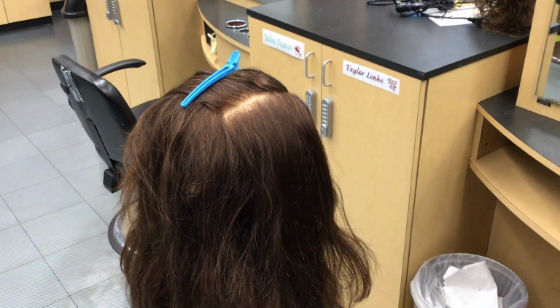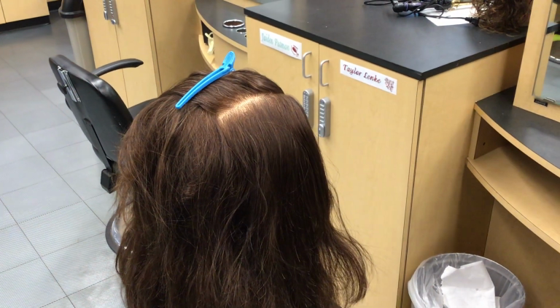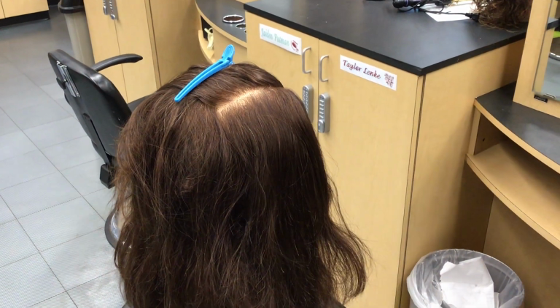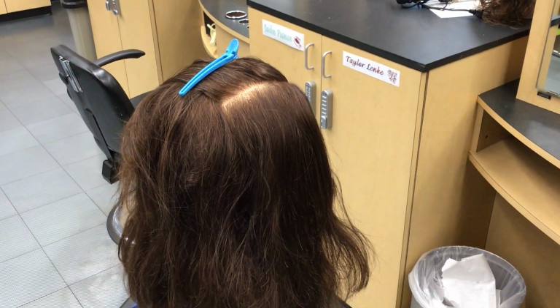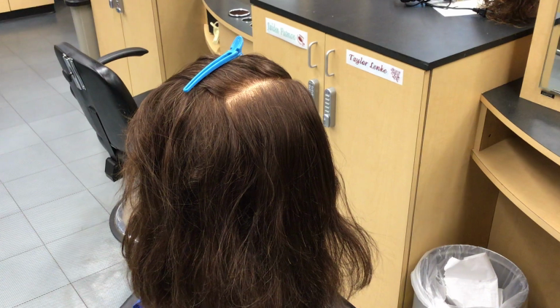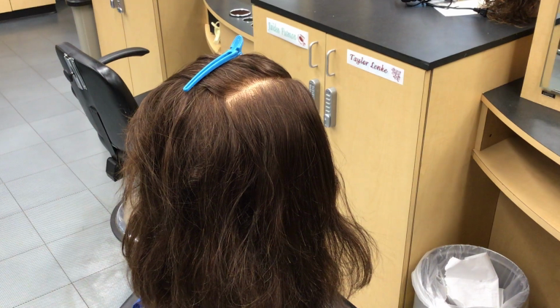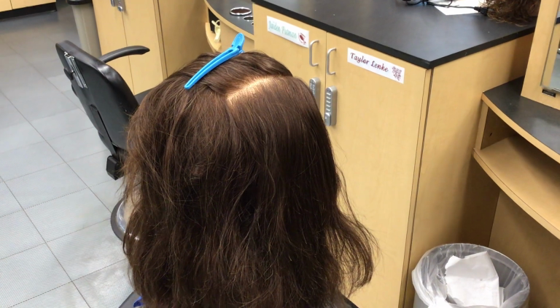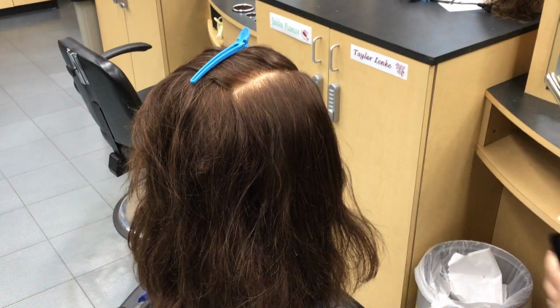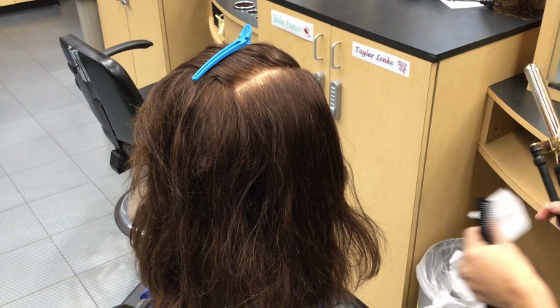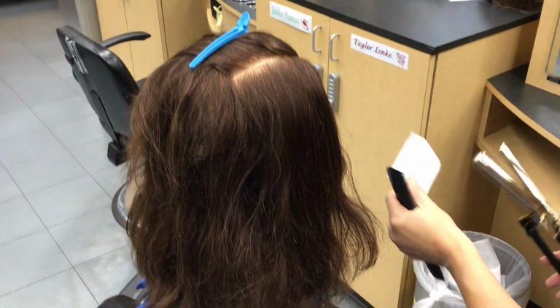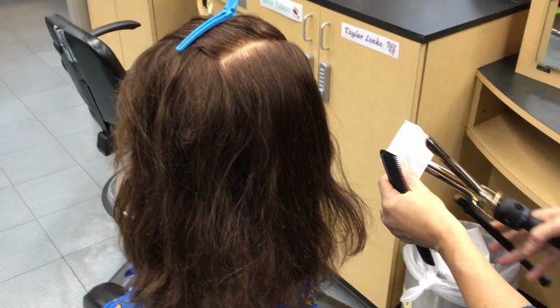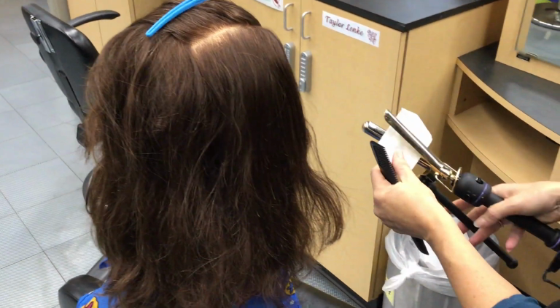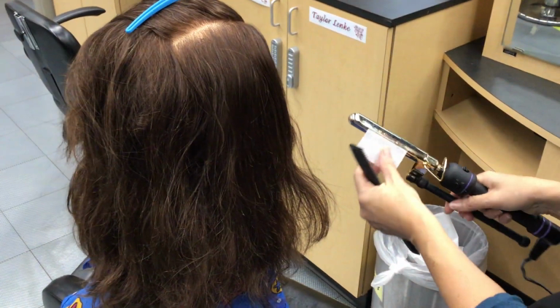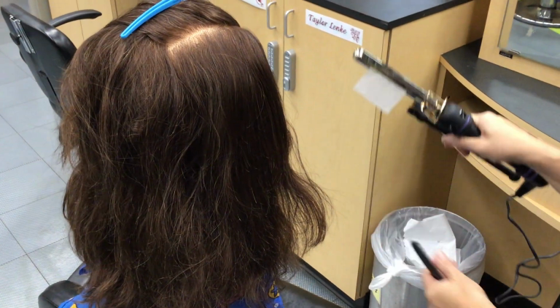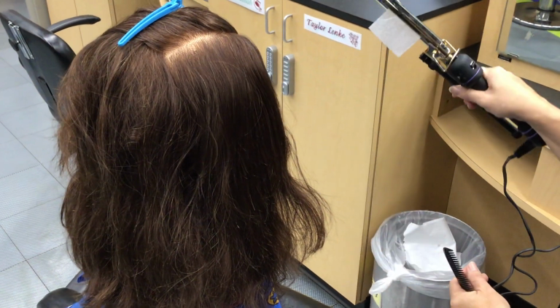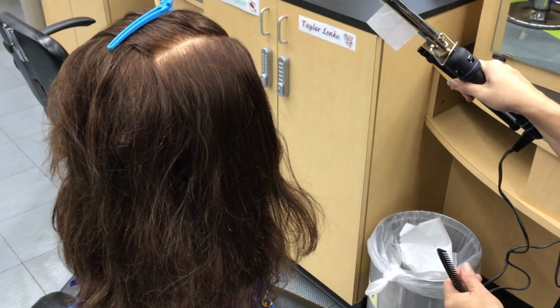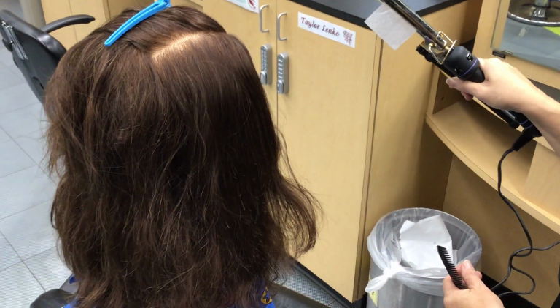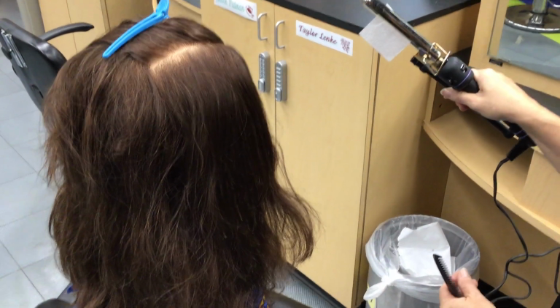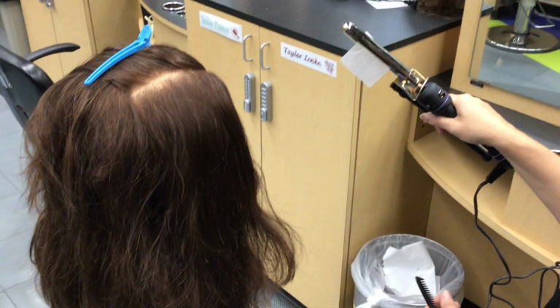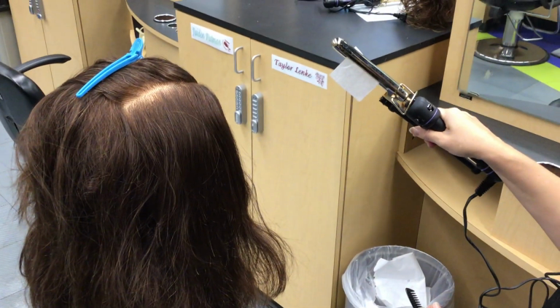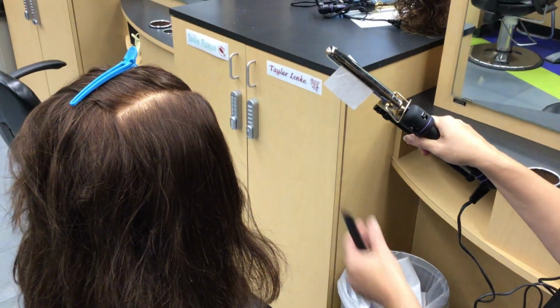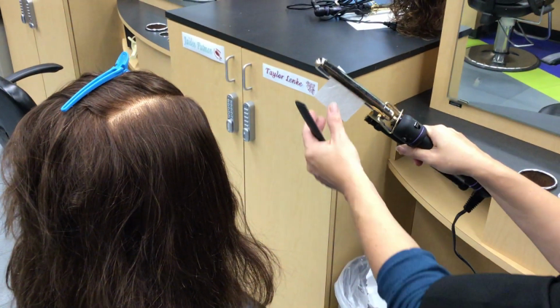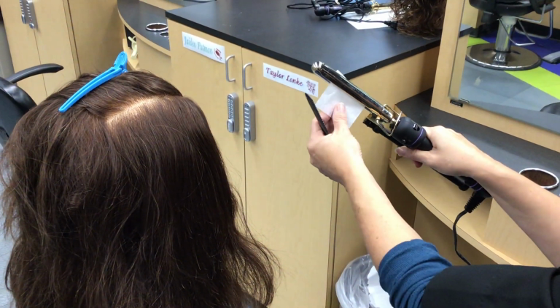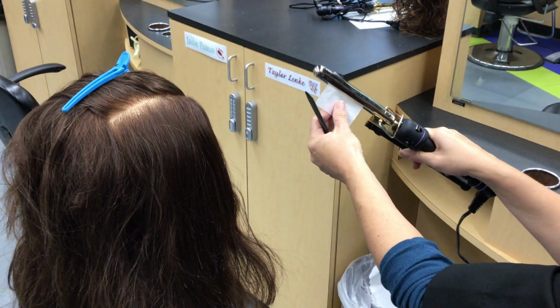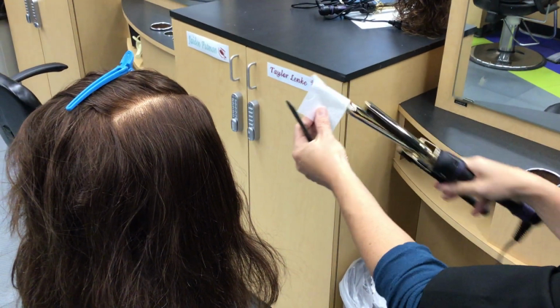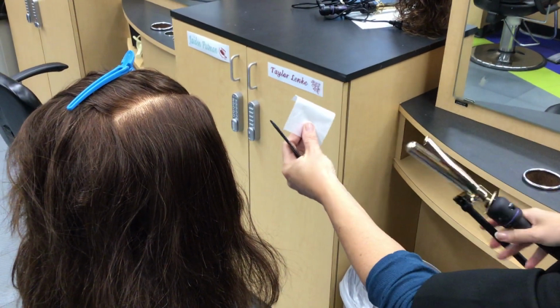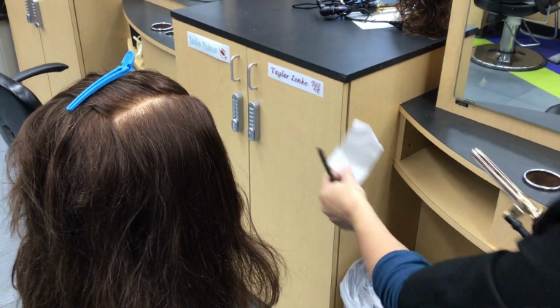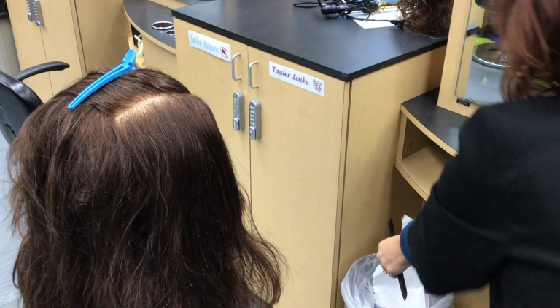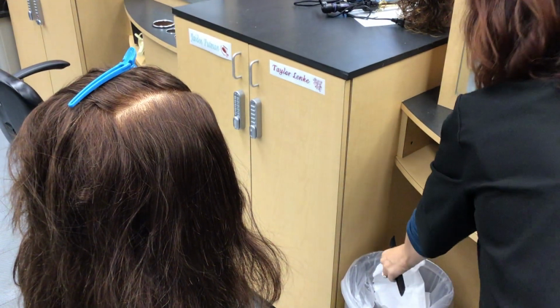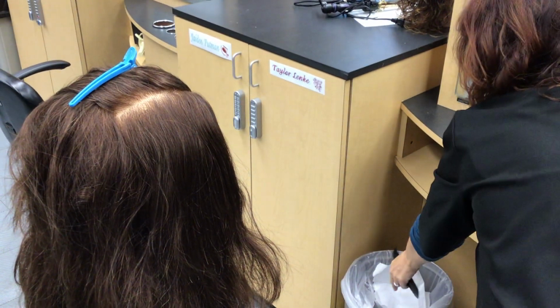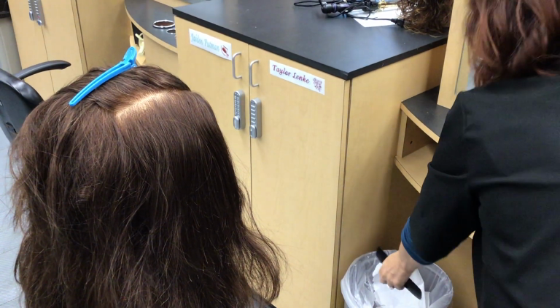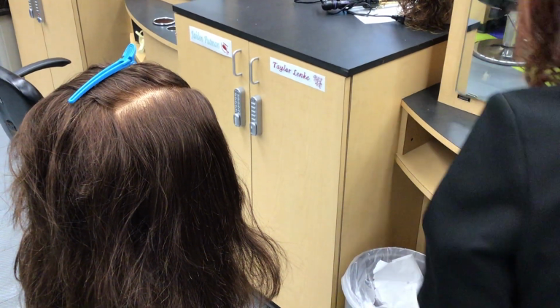Before beginning, what you want to do is test the heat. Hold the tissue on the iron for about five seconds, then remove it and throw it away.